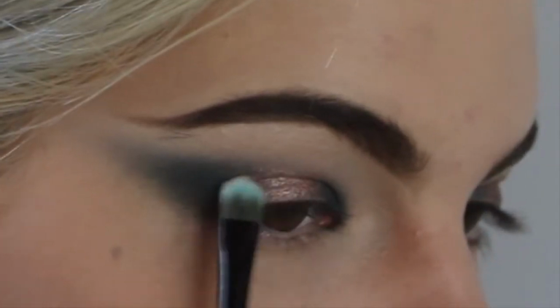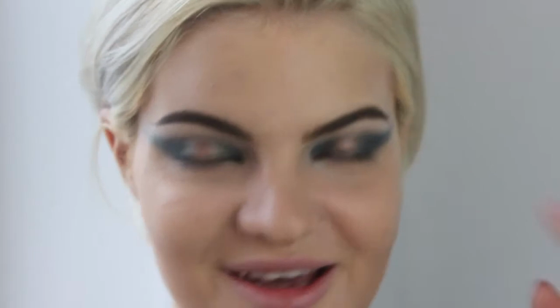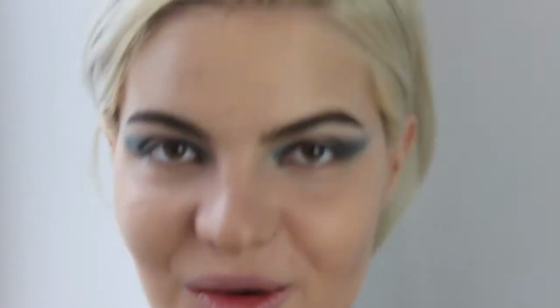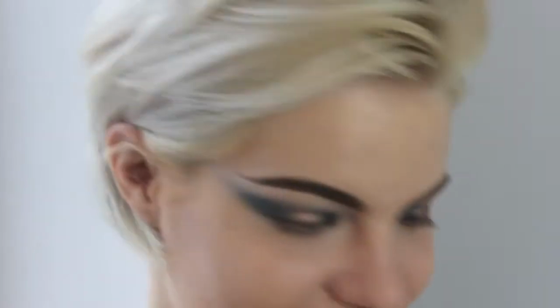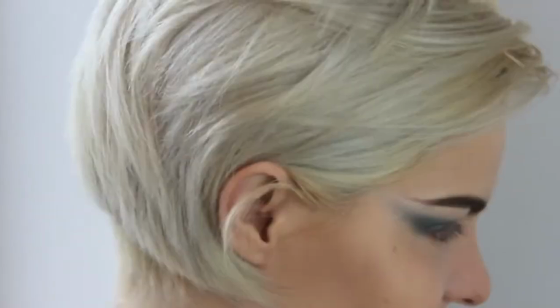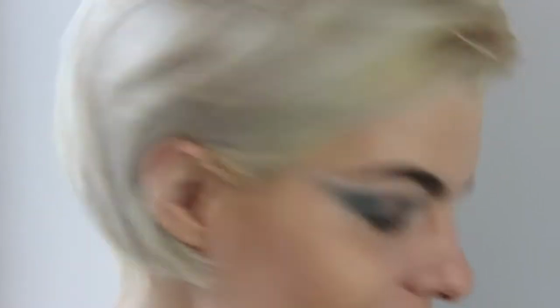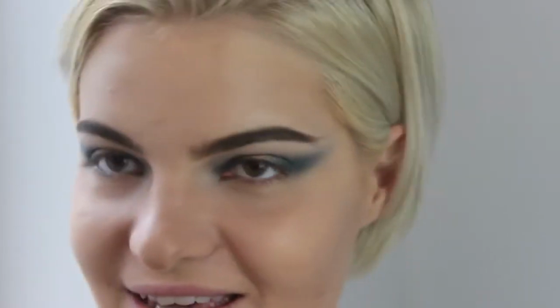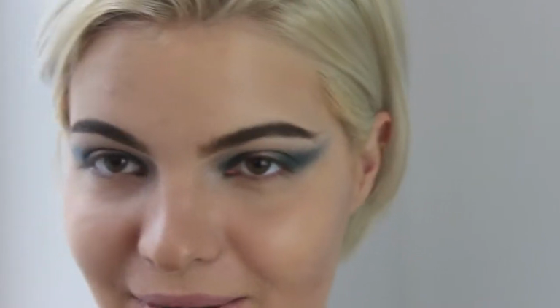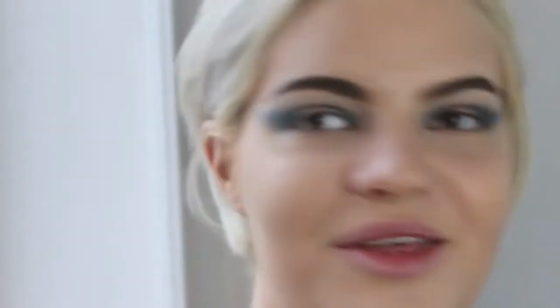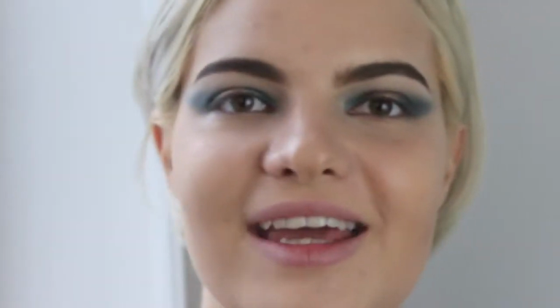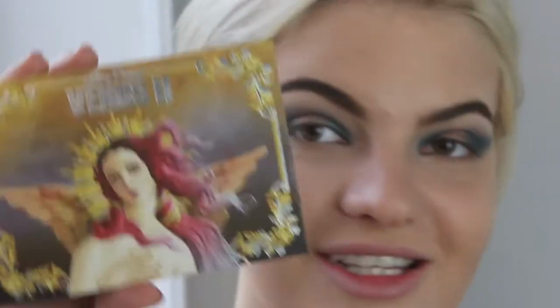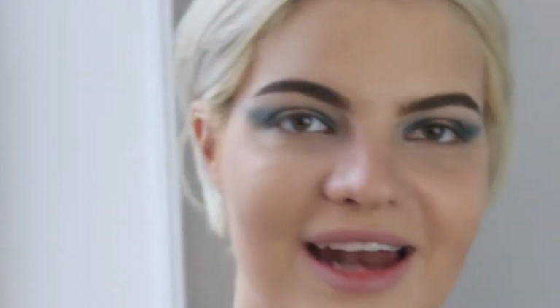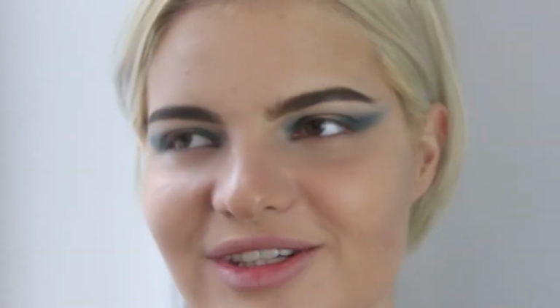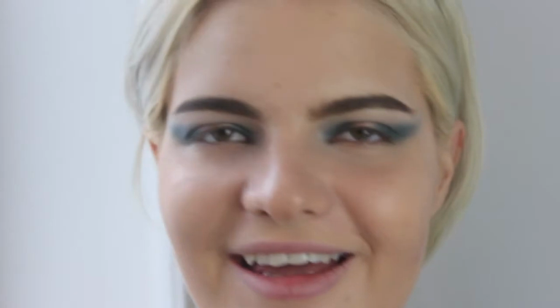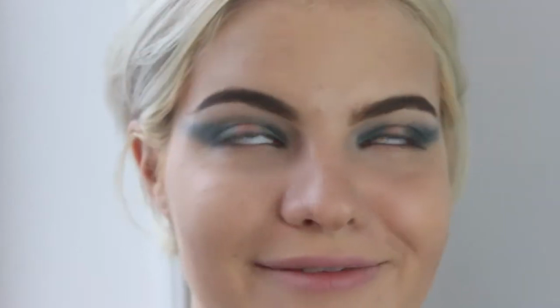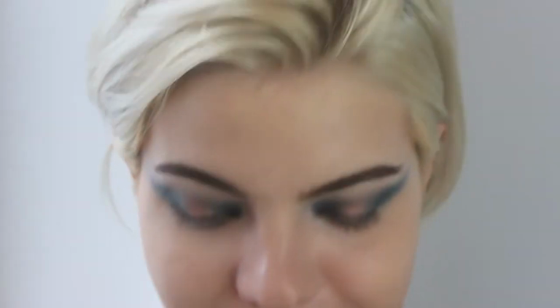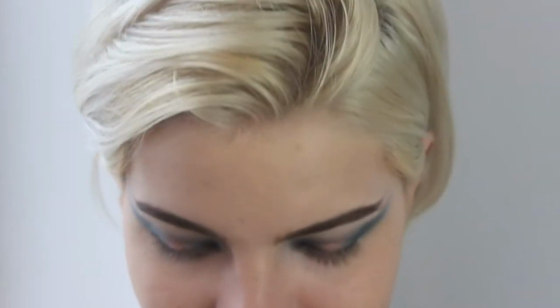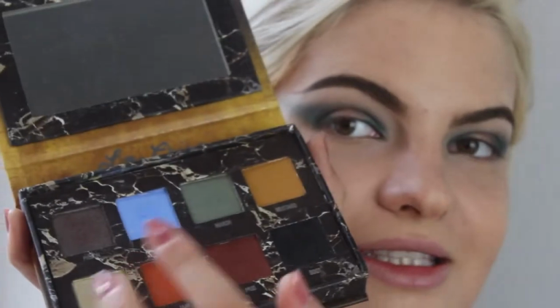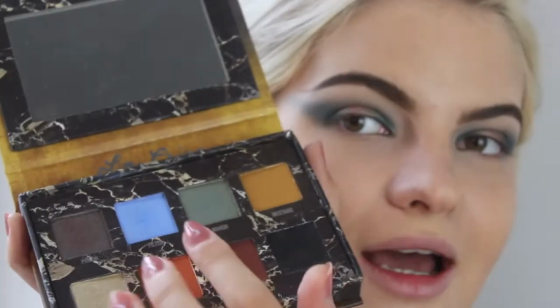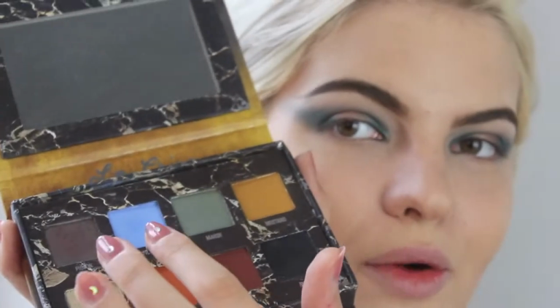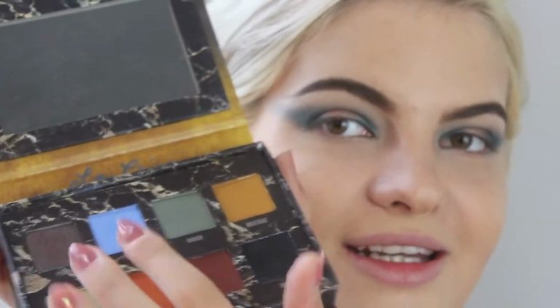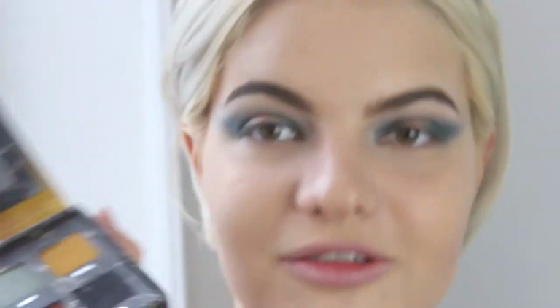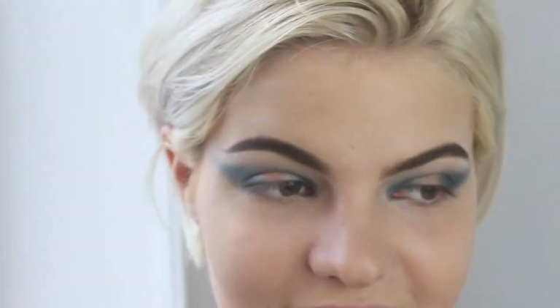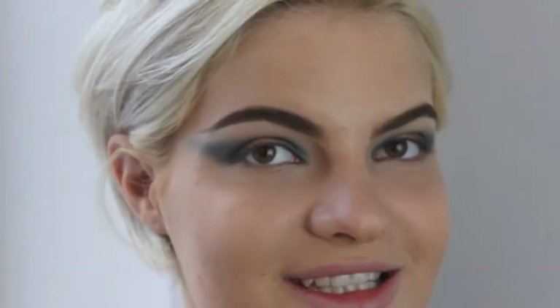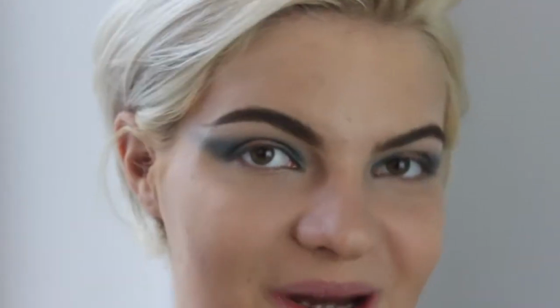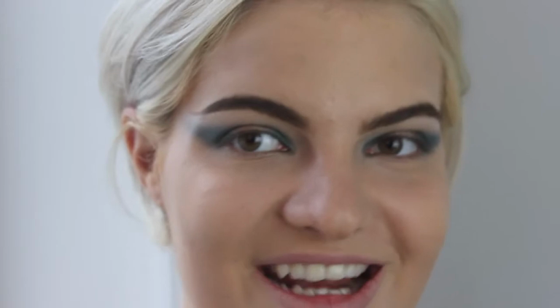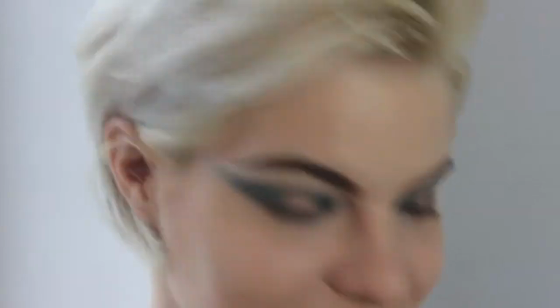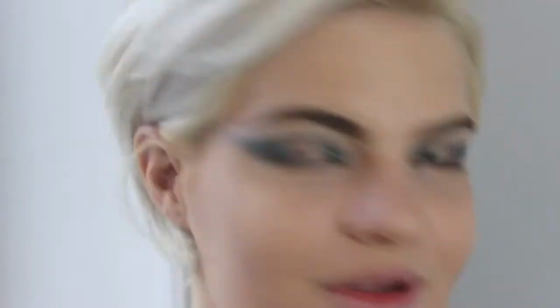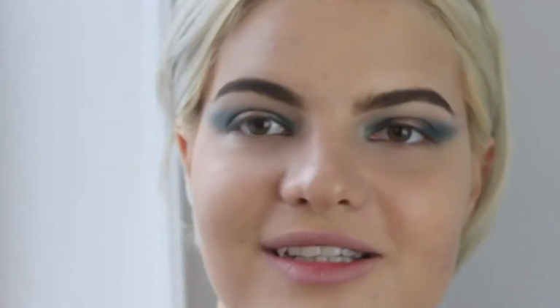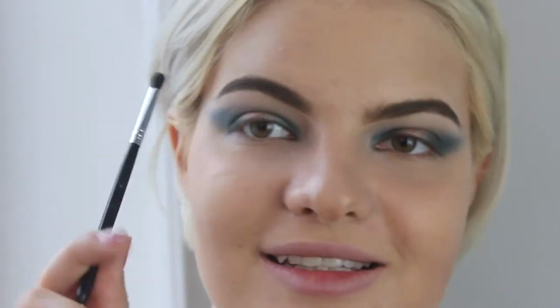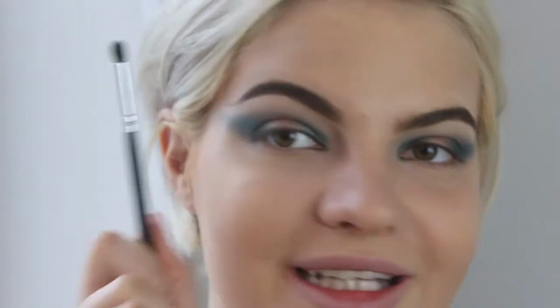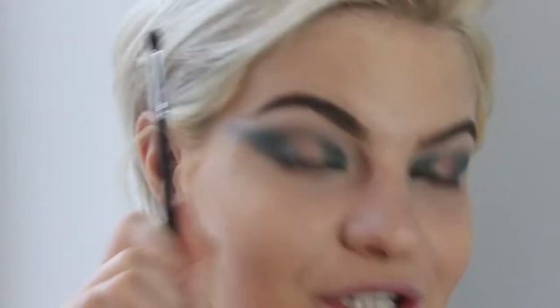Onto the lower lash line, I'm gonna spice things up a little using the Venus 2 palette, which I feel like I use in every tutorial. This color right here is called Filter, and I'm focusing that on my lower lash line with just a clean small little brush.